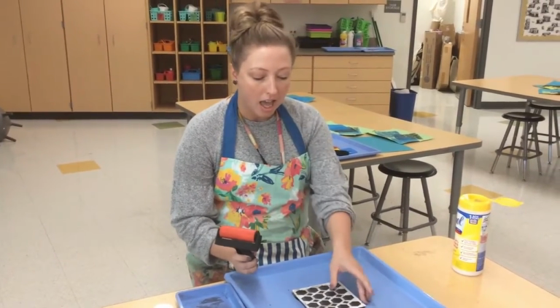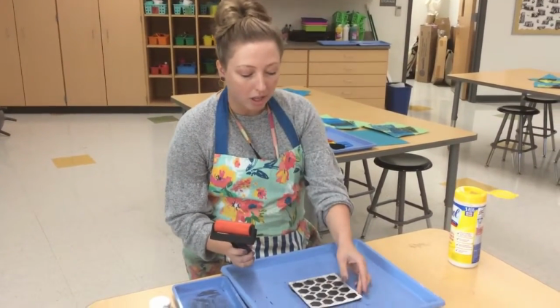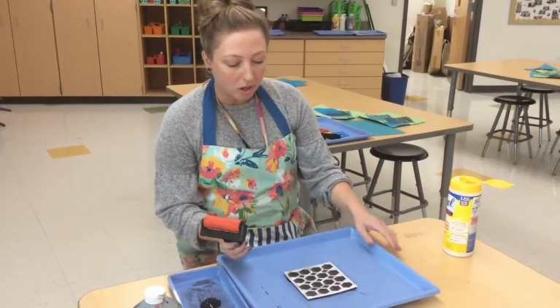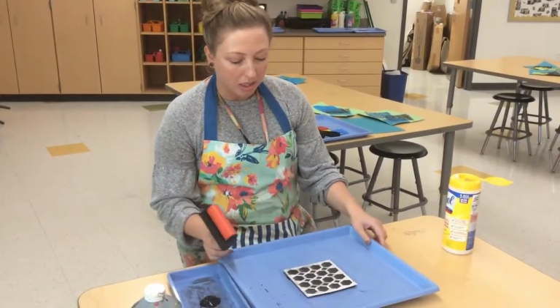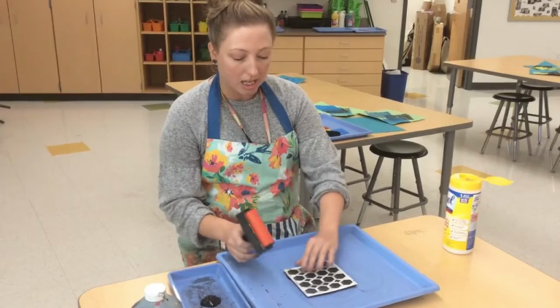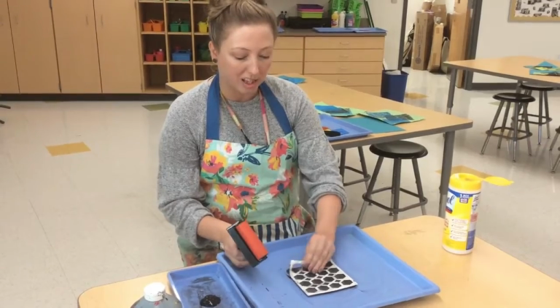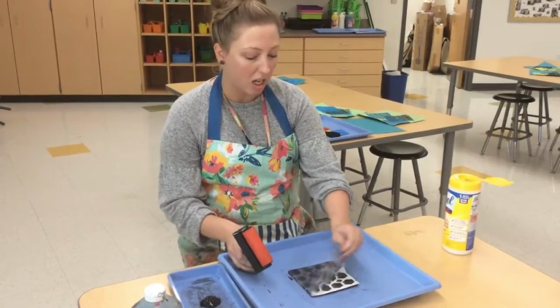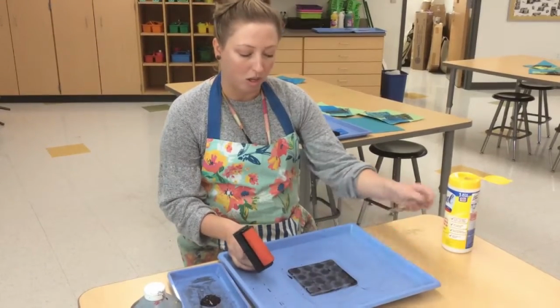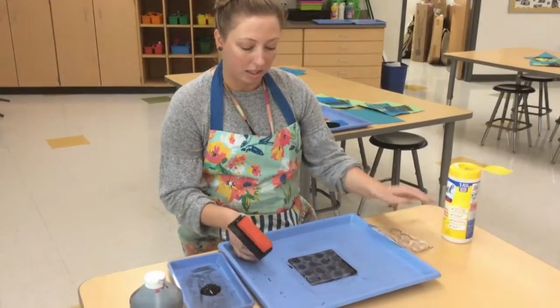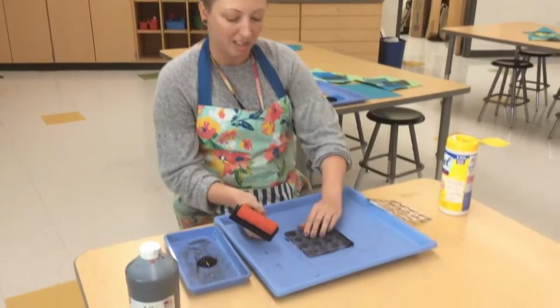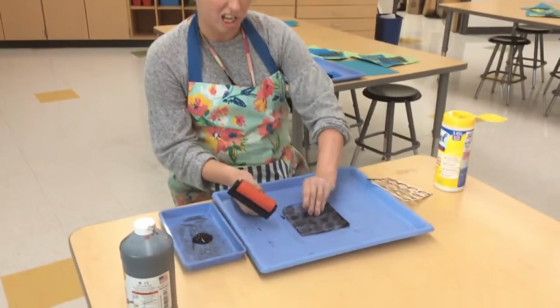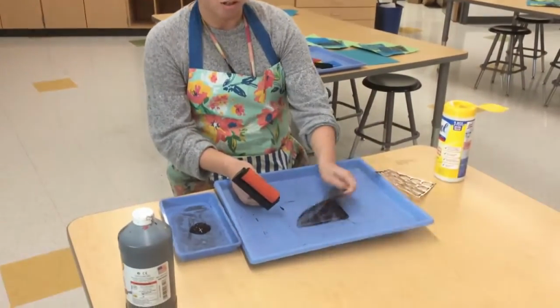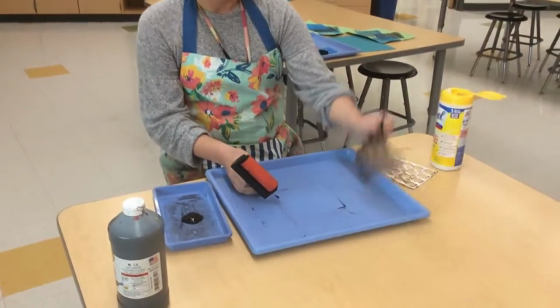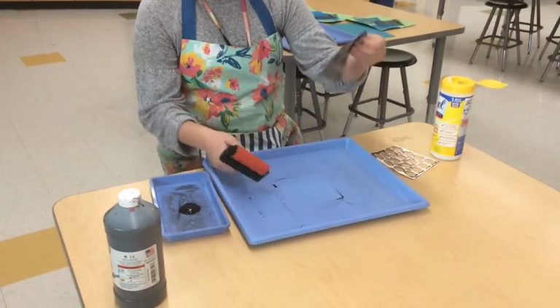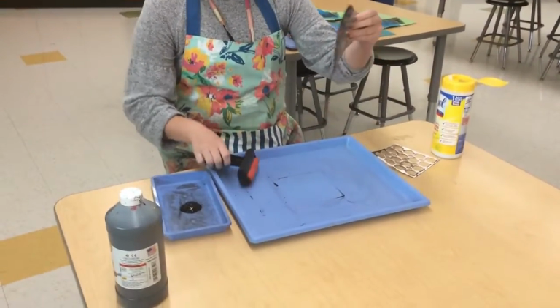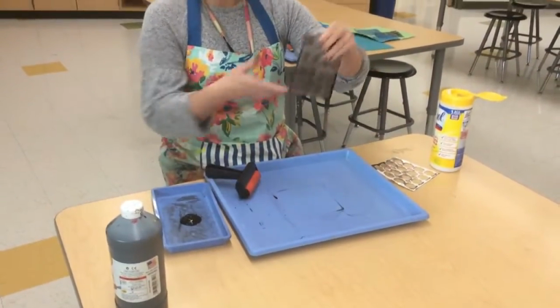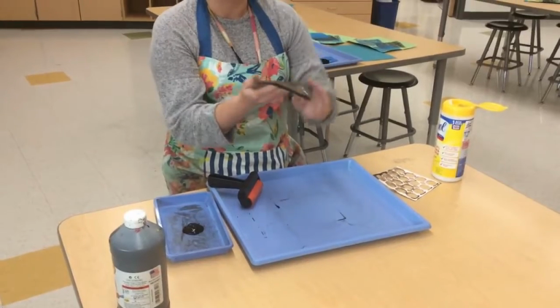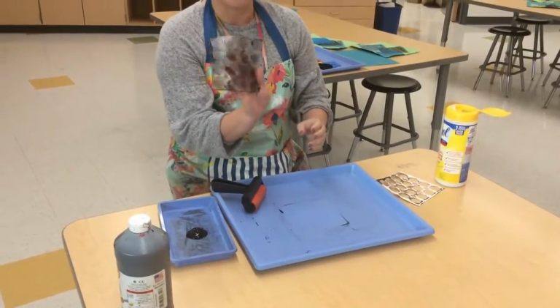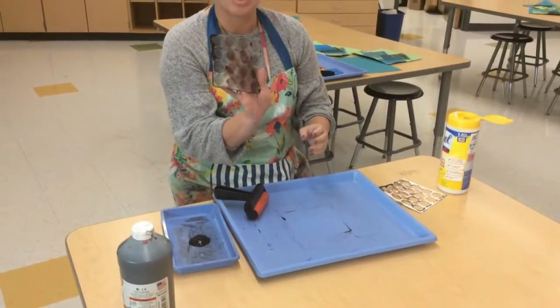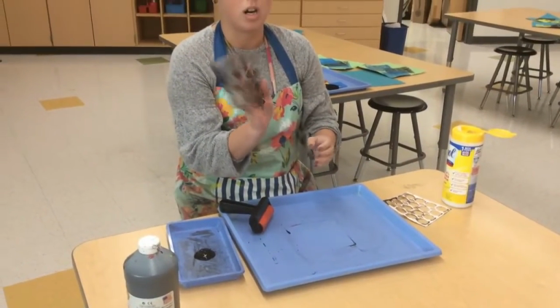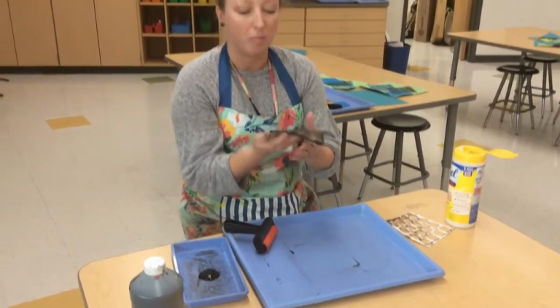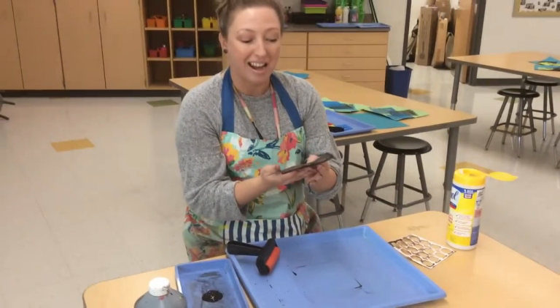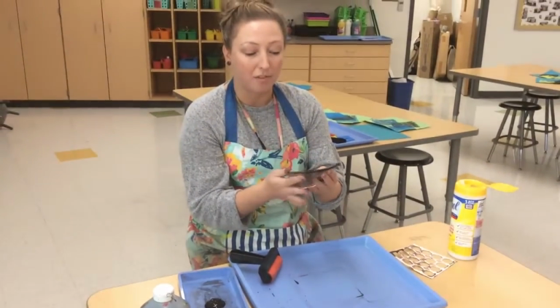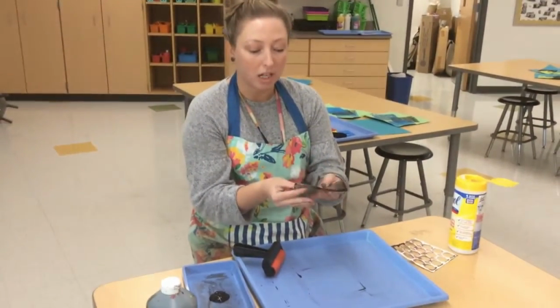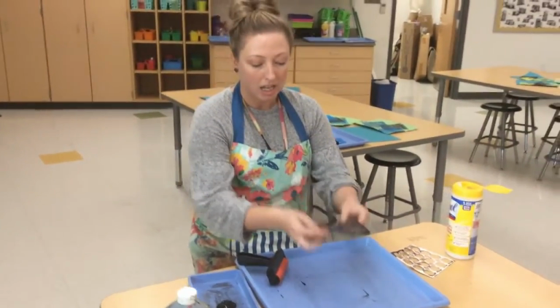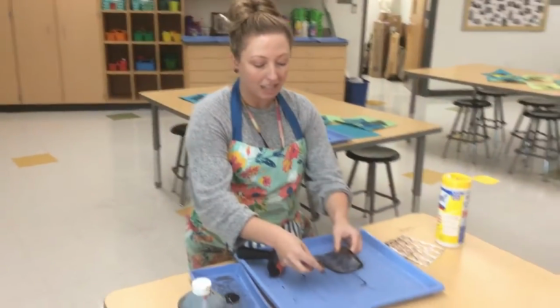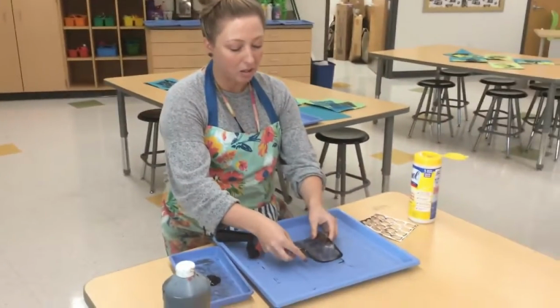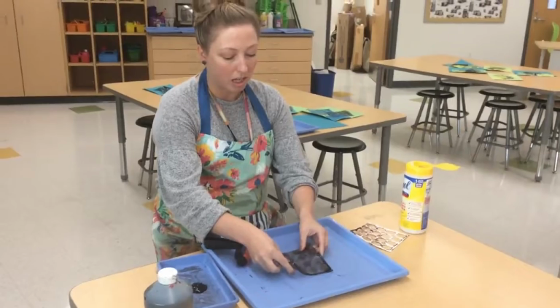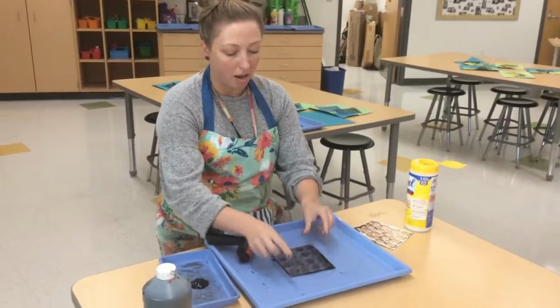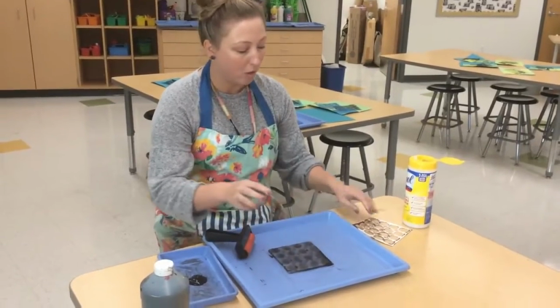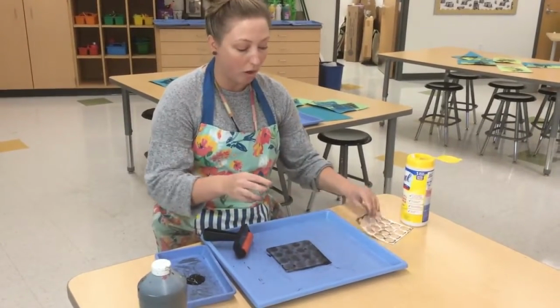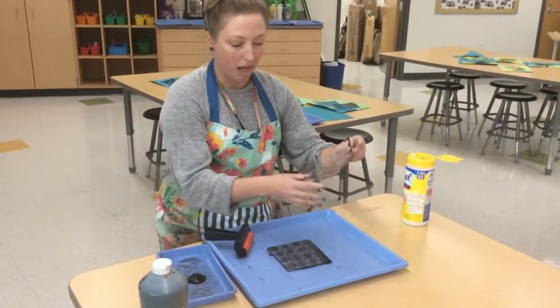The great thing about gel printing is it's literally a piece of jelly. You can buy this at Dick Blick or at any craft store. It's nice because you can use it over and over again.